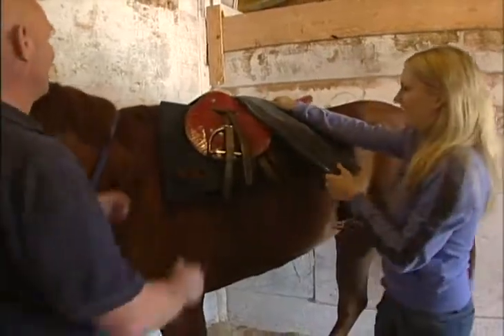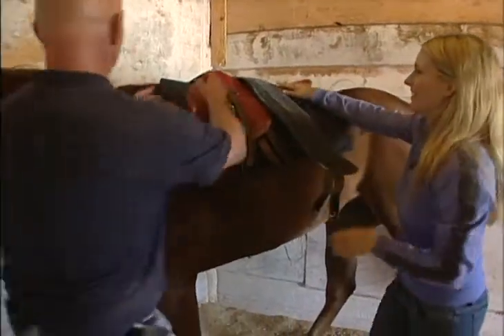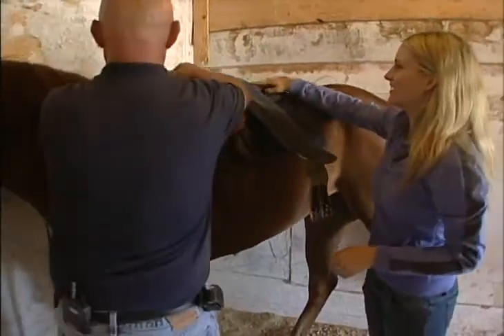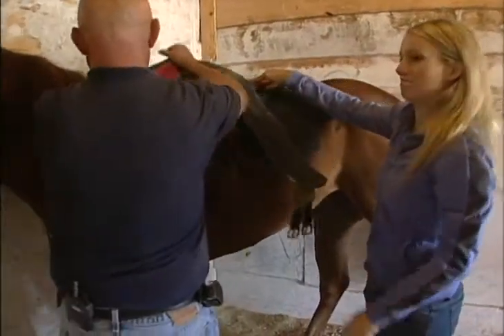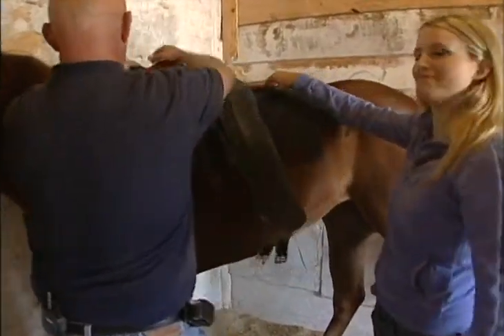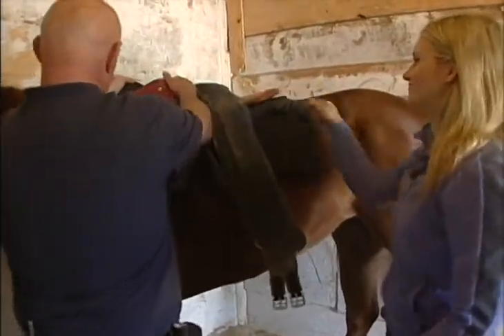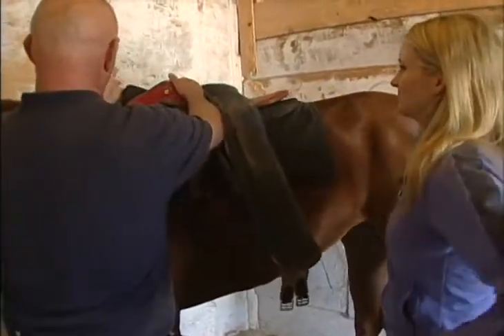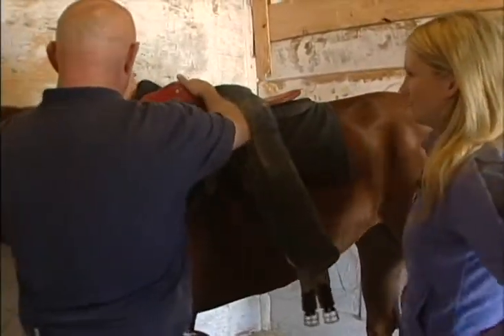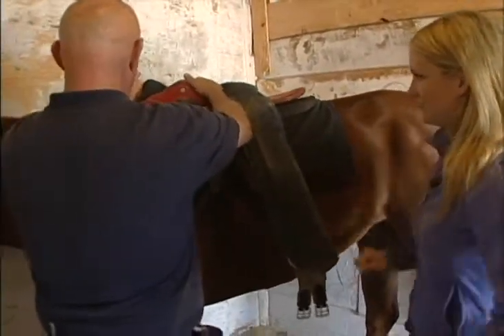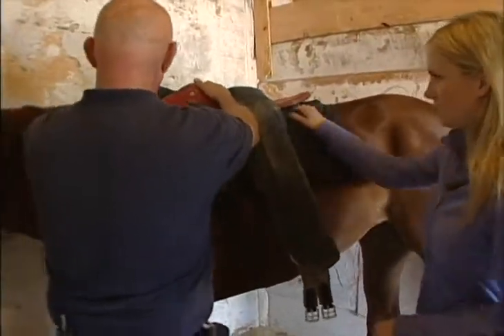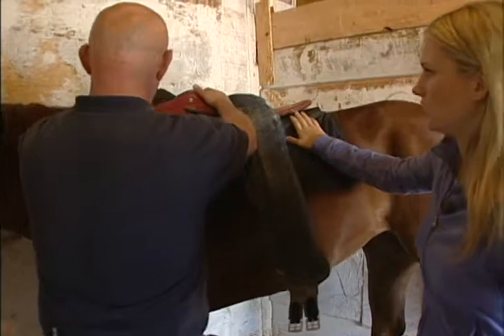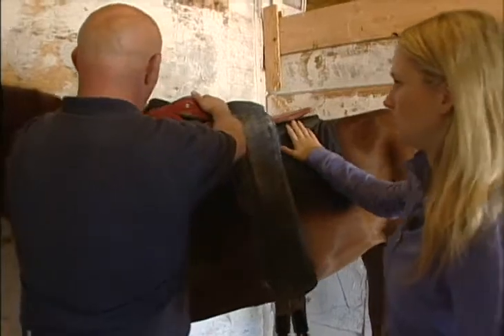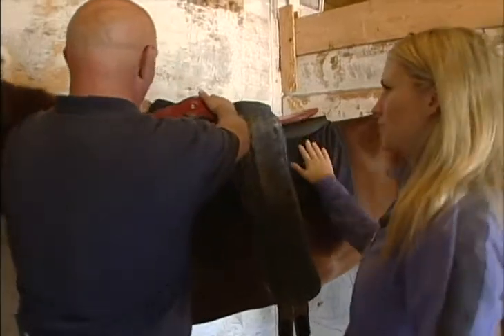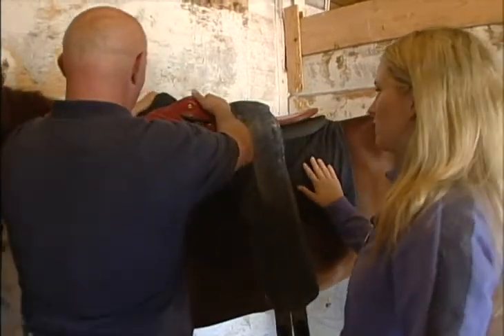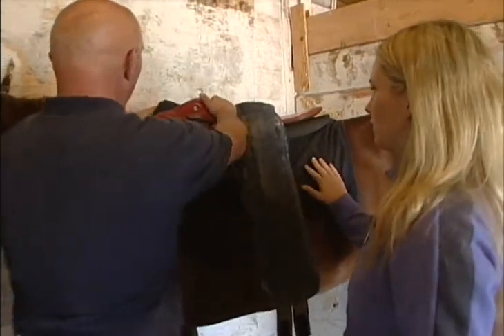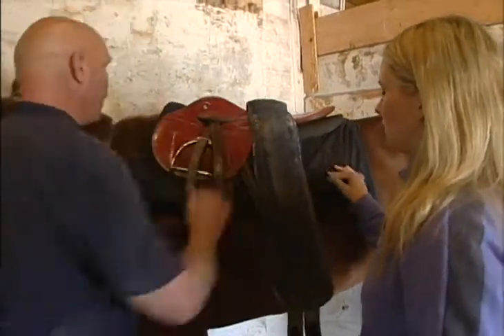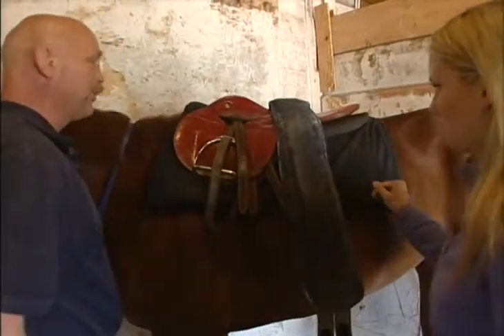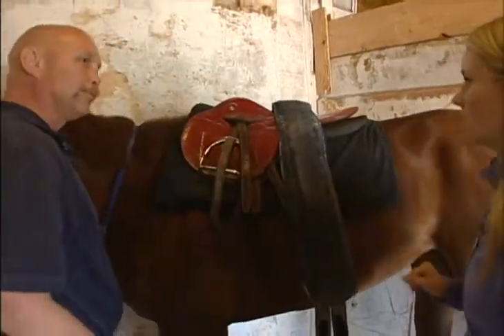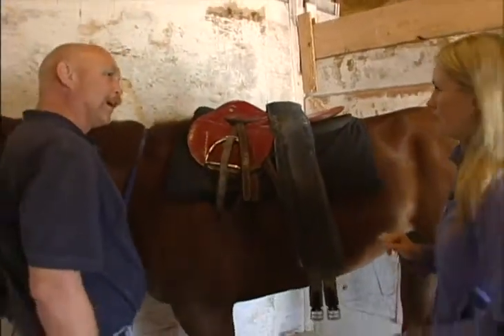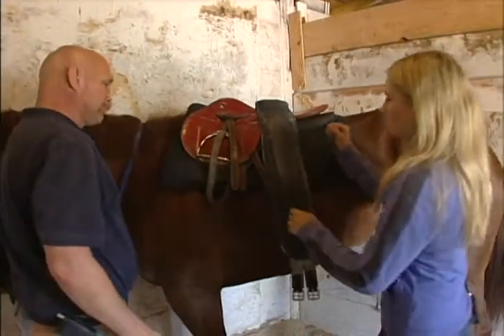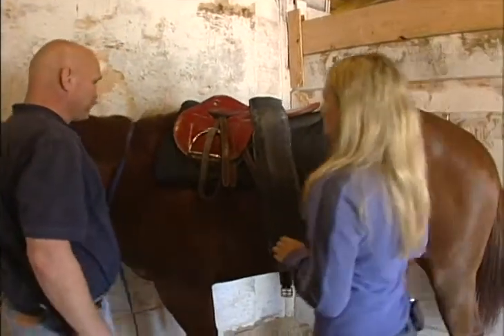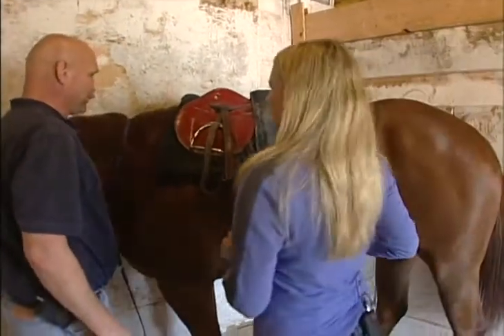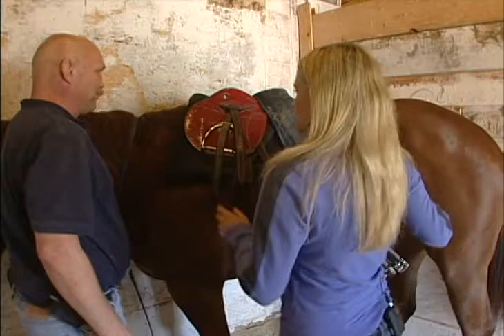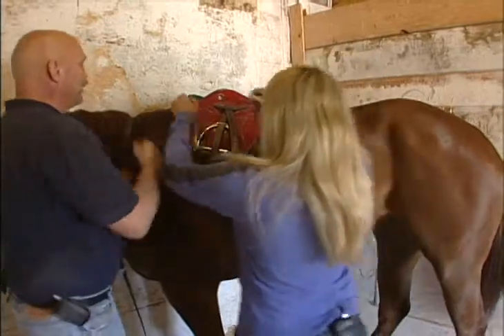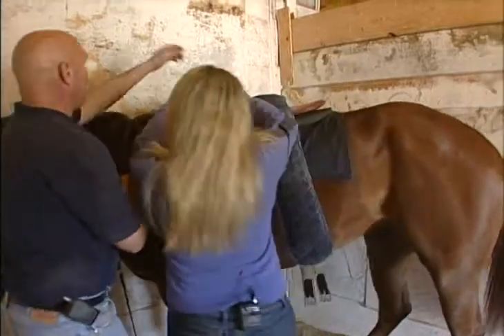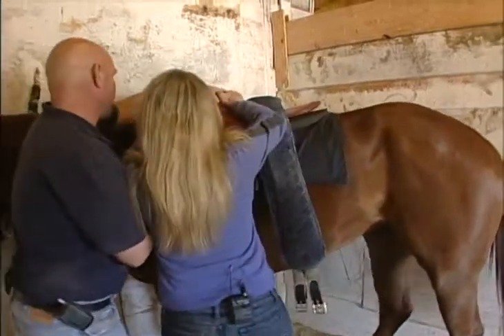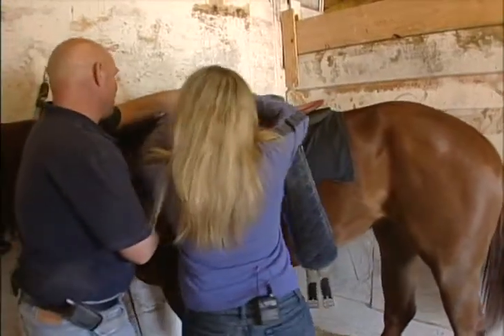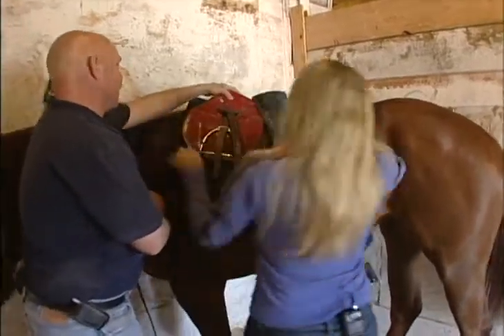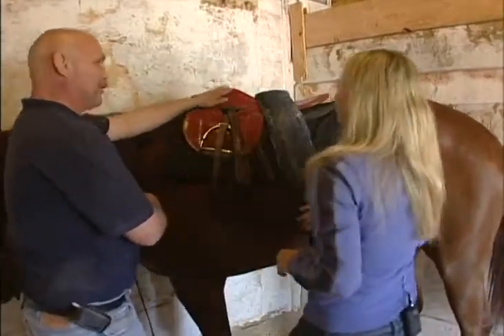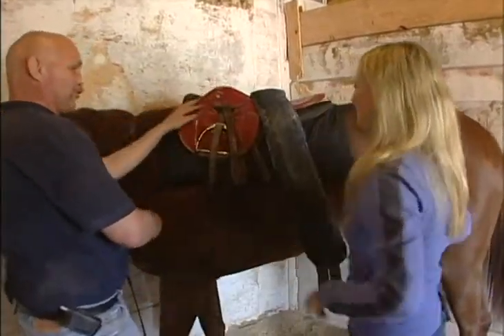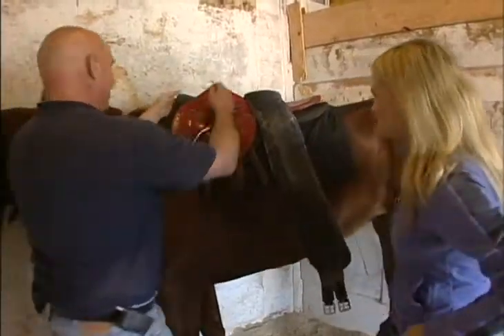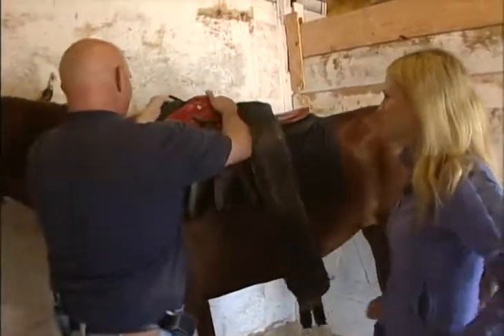That's not bad. Now, what you want to do with your saddle is pull it right up into the pad, into the horn of the saddle — it's actually called a tree. The saddle tree.